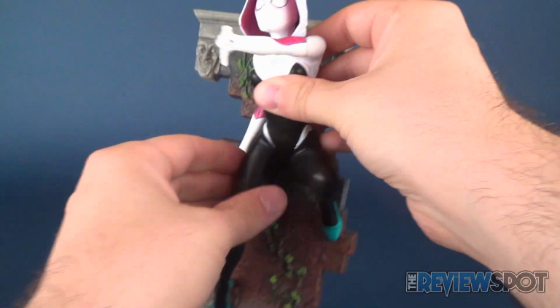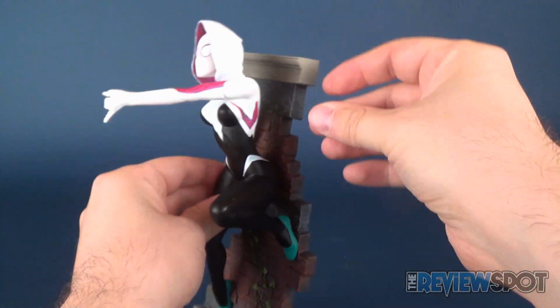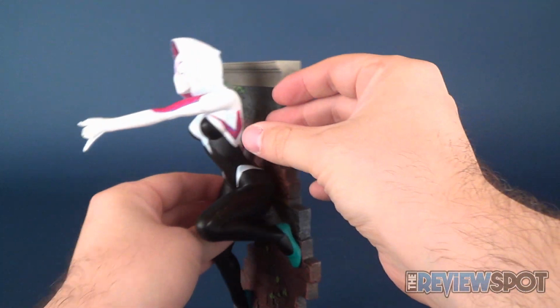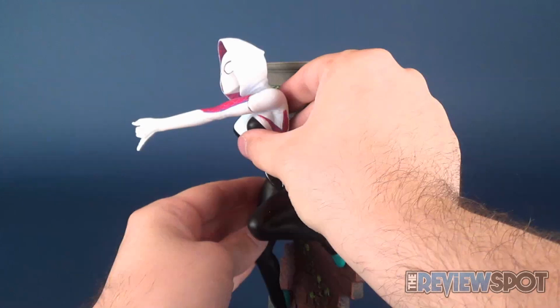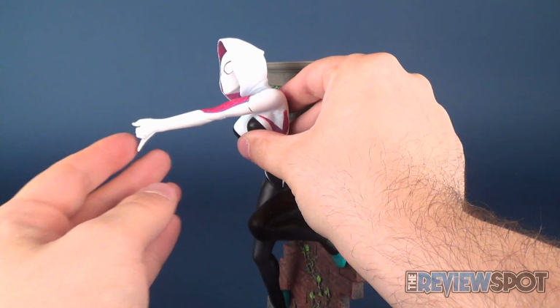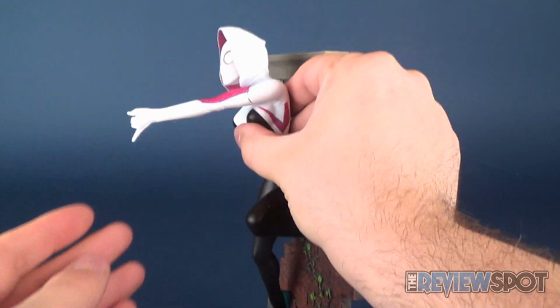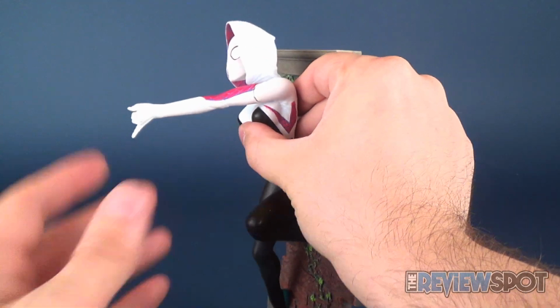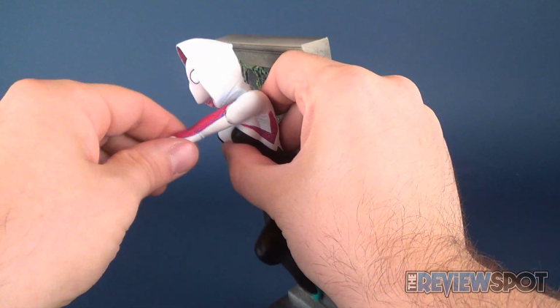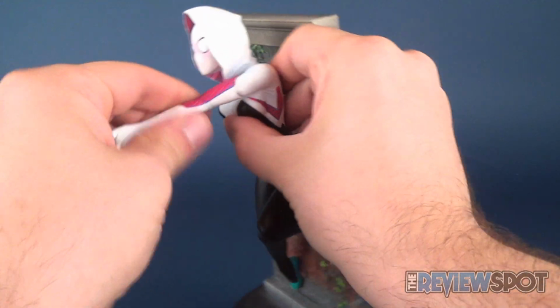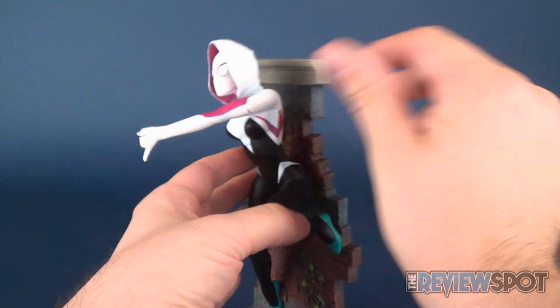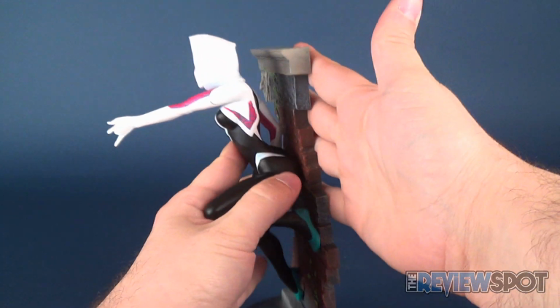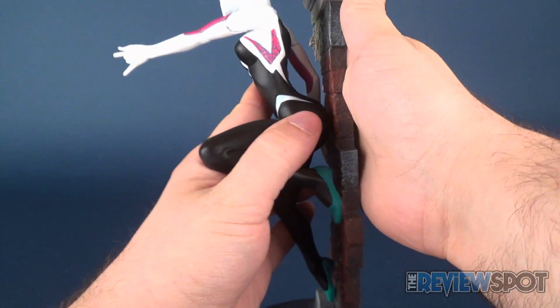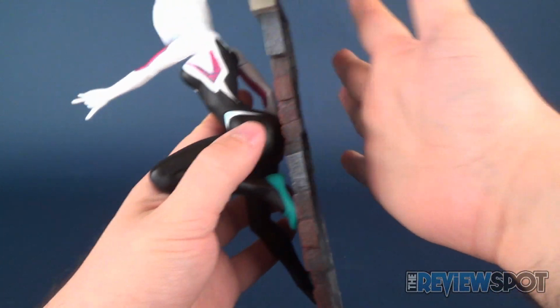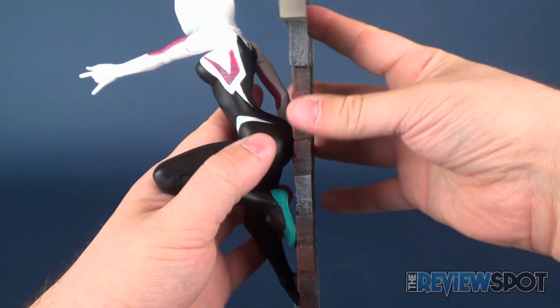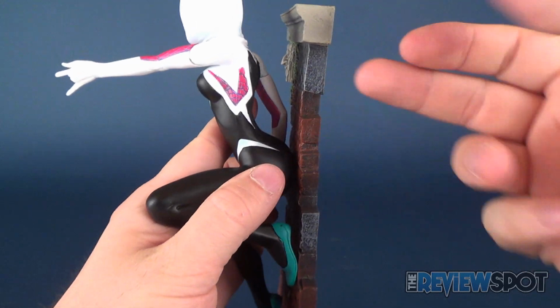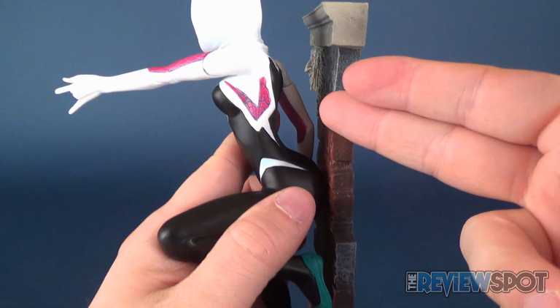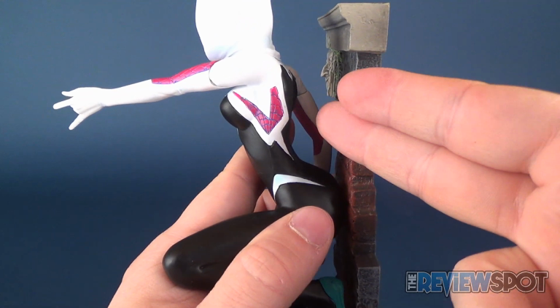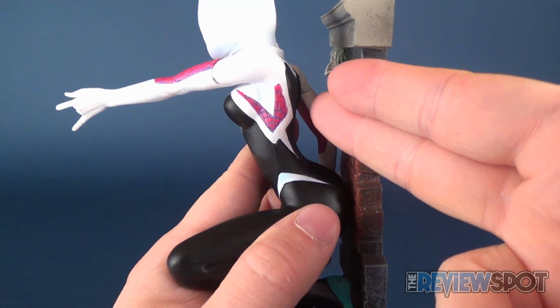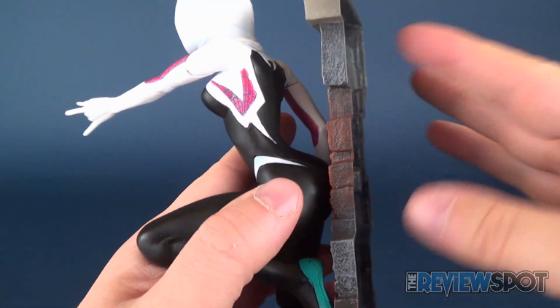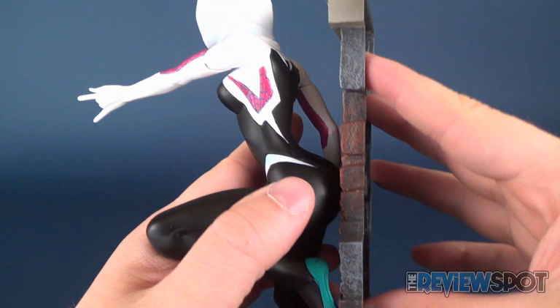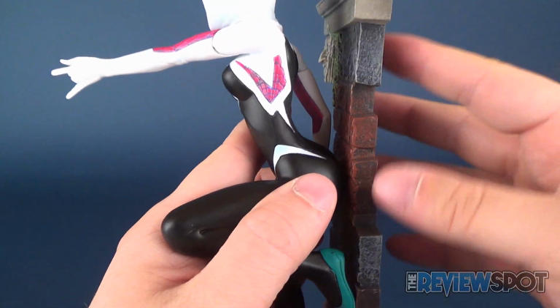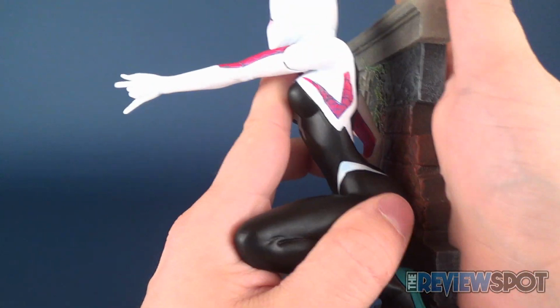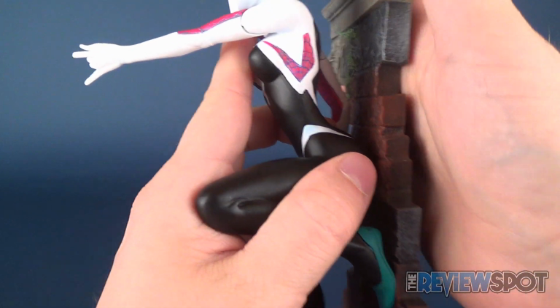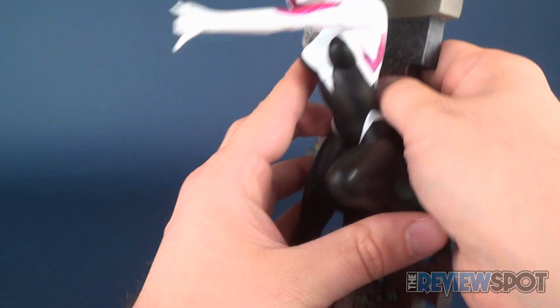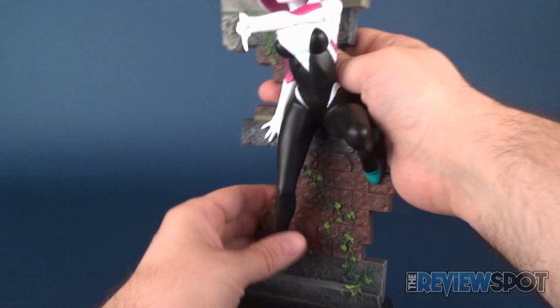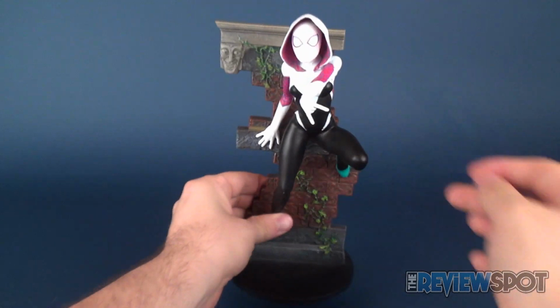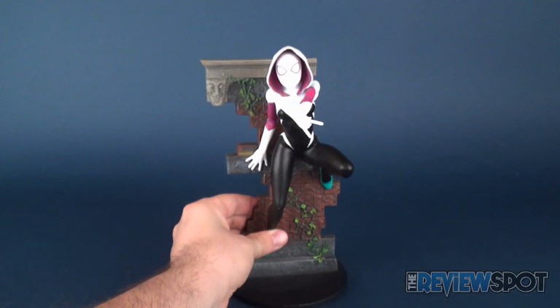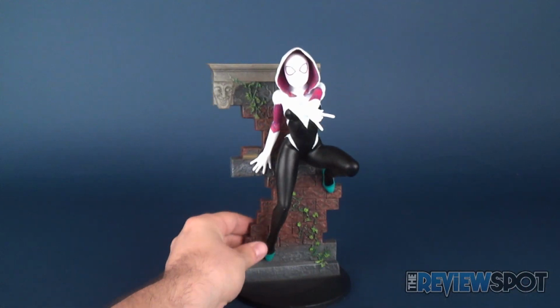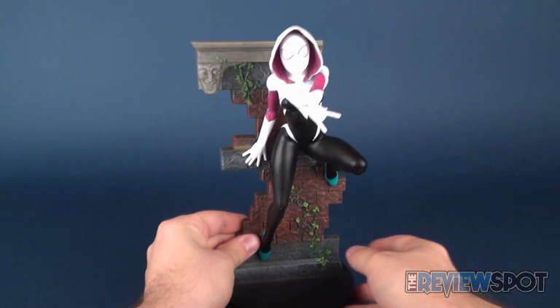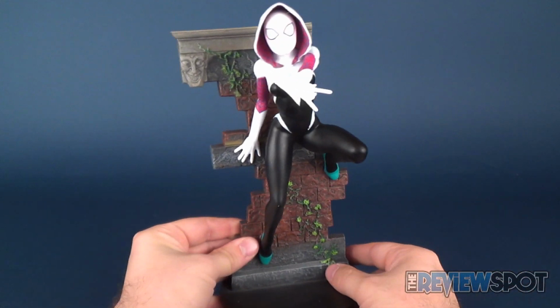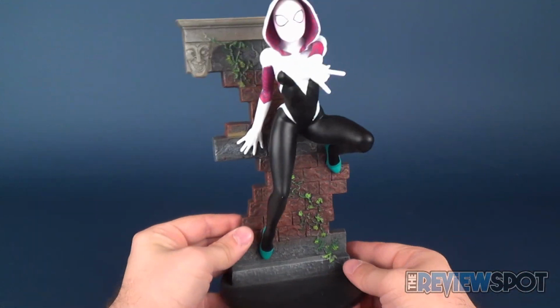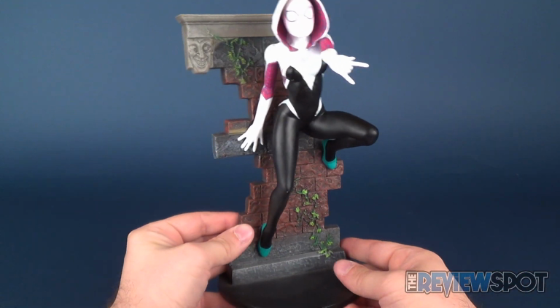You have to apply a little bit of pressure to get everything fixed in there. When putting the arm in, hold it by the torso and push it in. Don't hold it by the back because there's very little of Spider-Gwen actually attaching to the wall — you don't want to add extra pressure to that. But there you have the completed PVC statue.